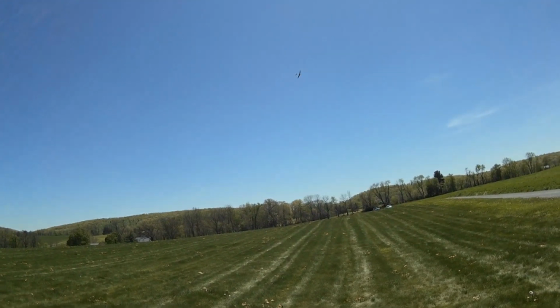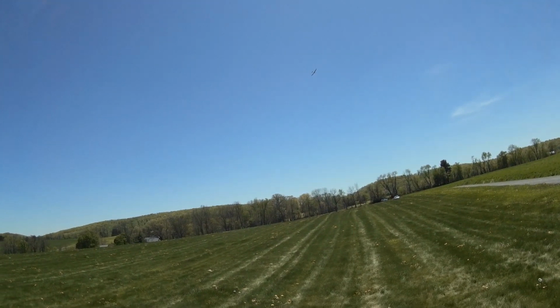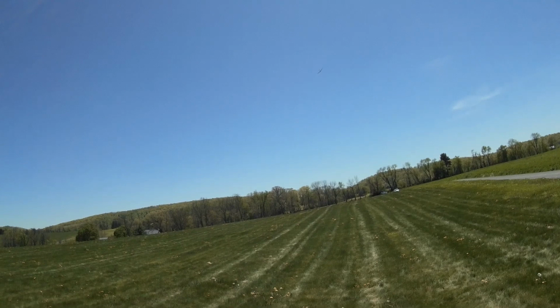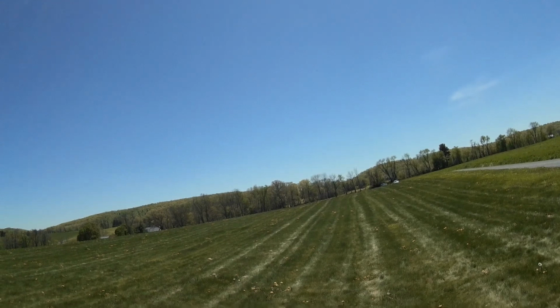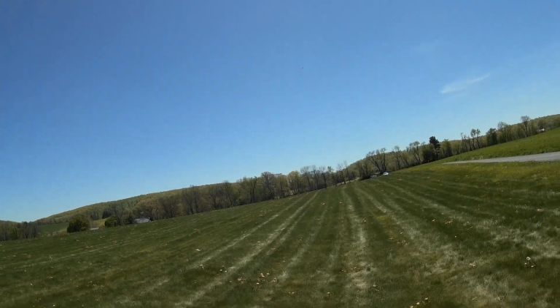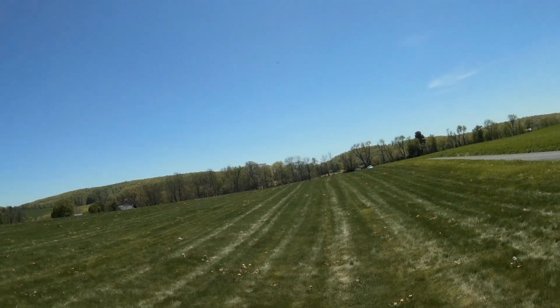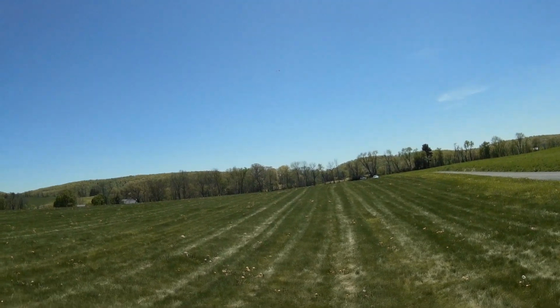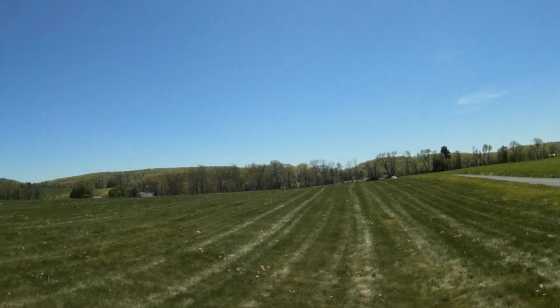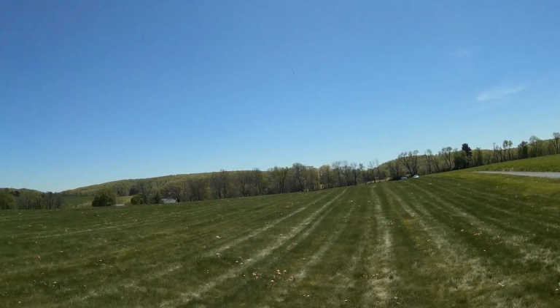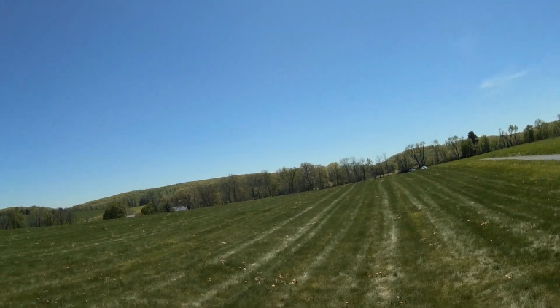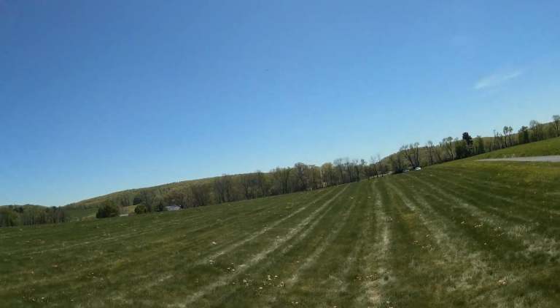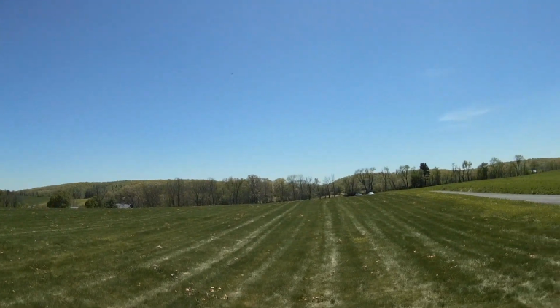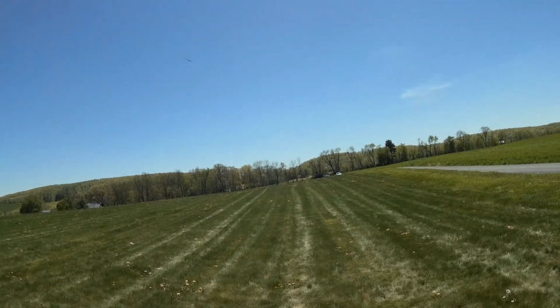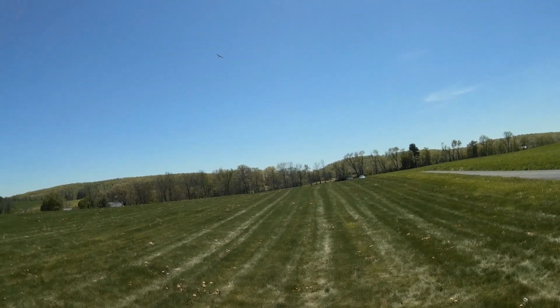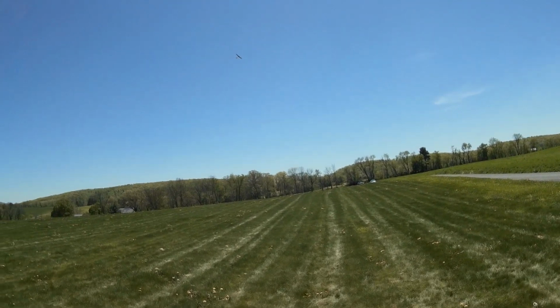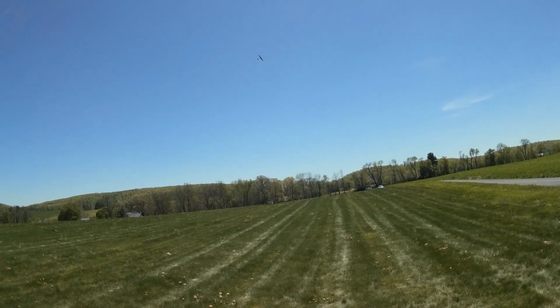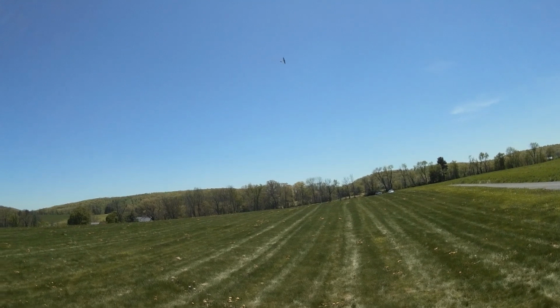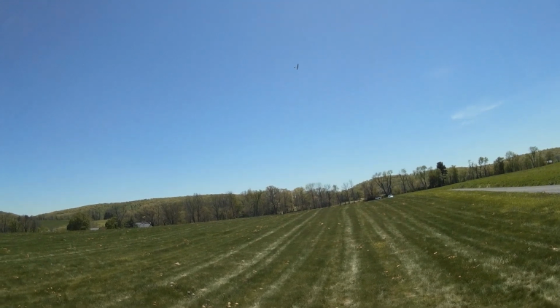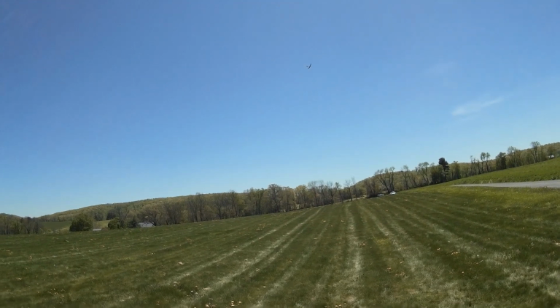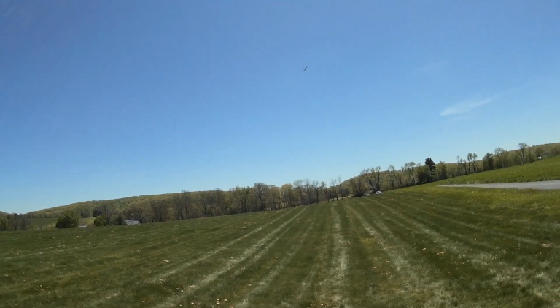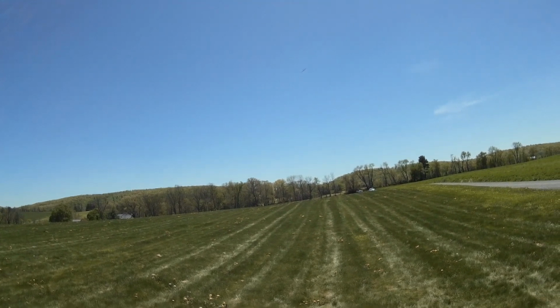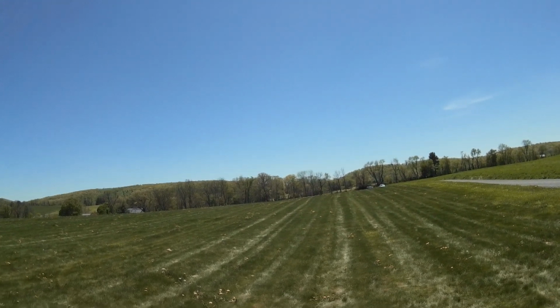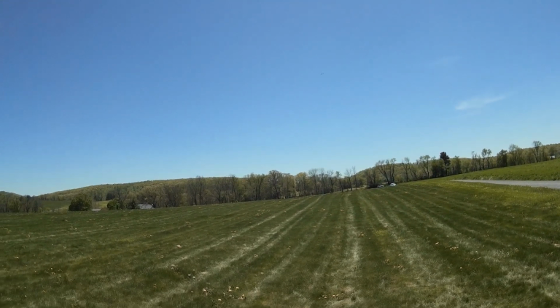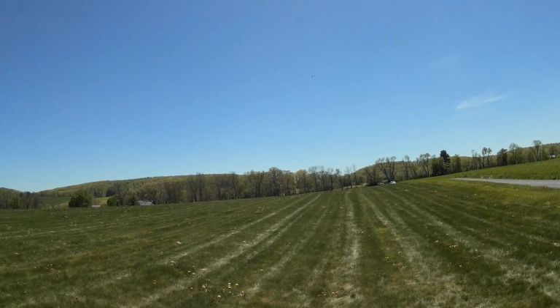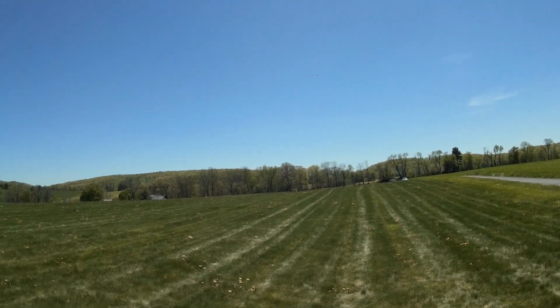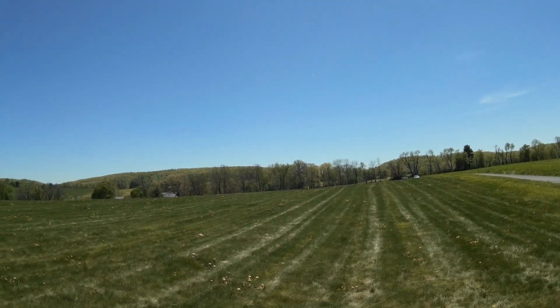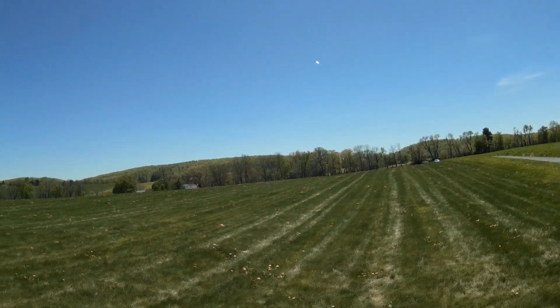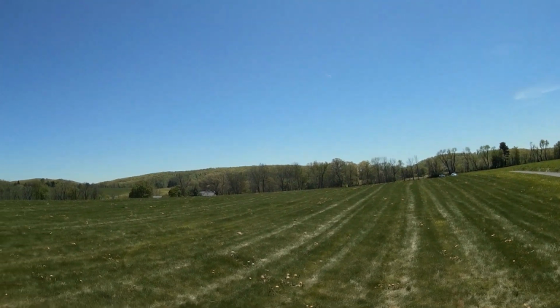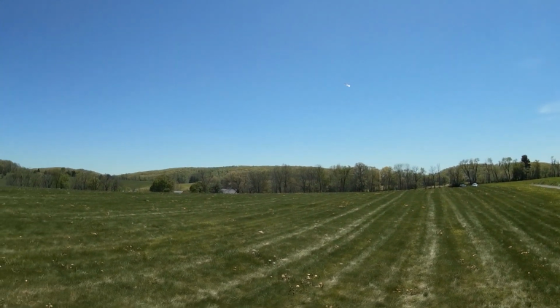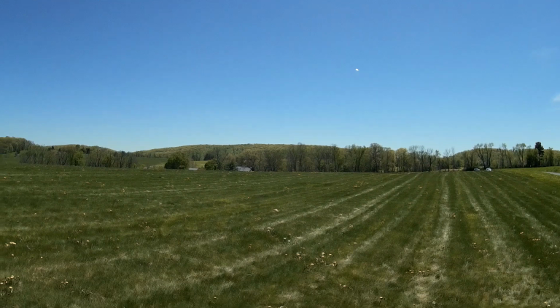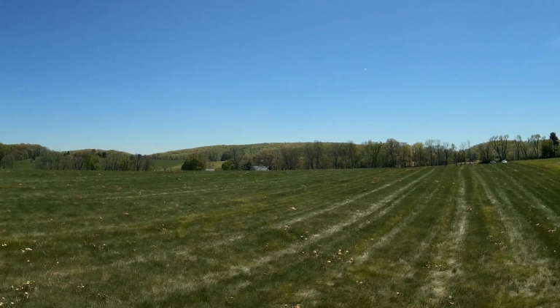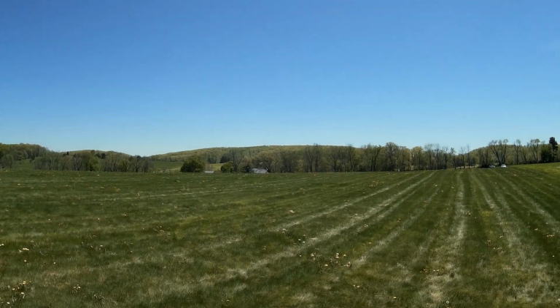You know, 10, 12 meters — 30, 35 feet or so. This thermal's moving pretty fast down the field, even though the wind's very calm. It's moving pretty quickly down.